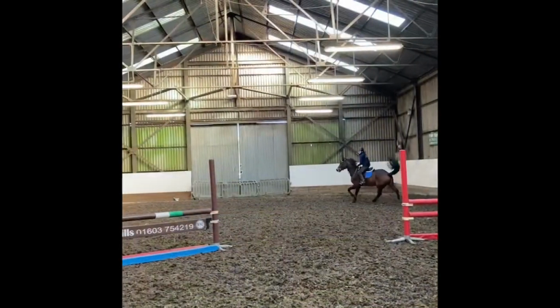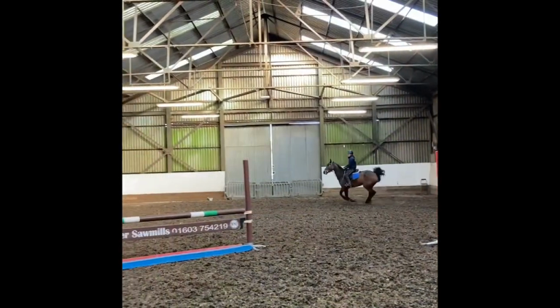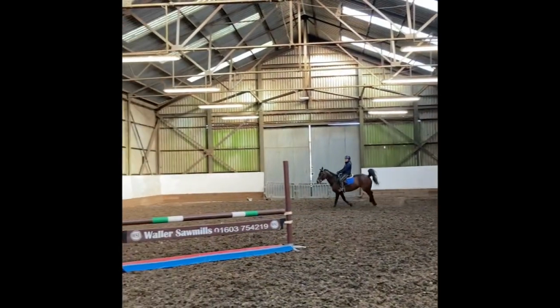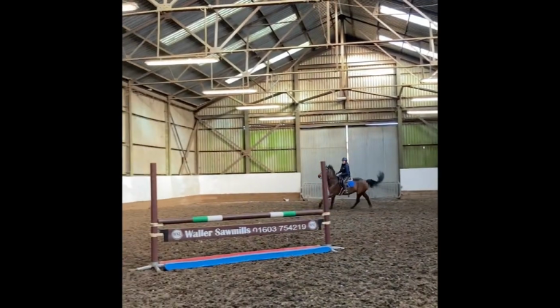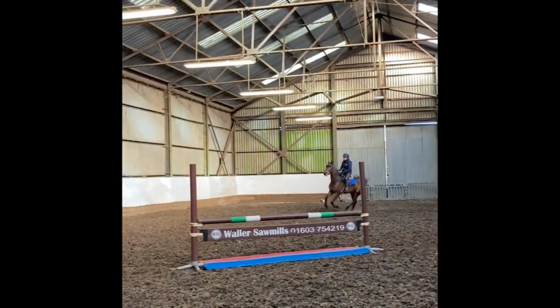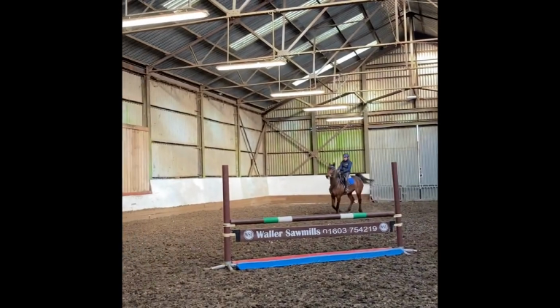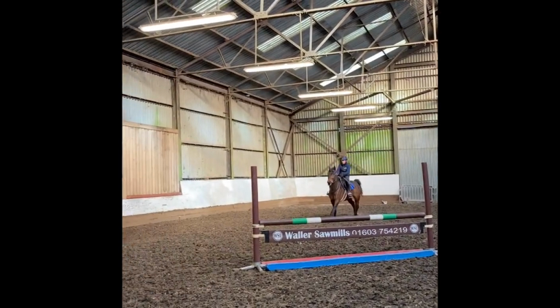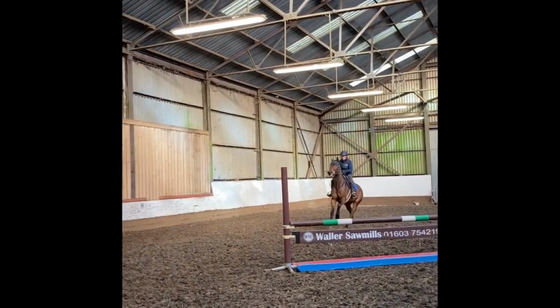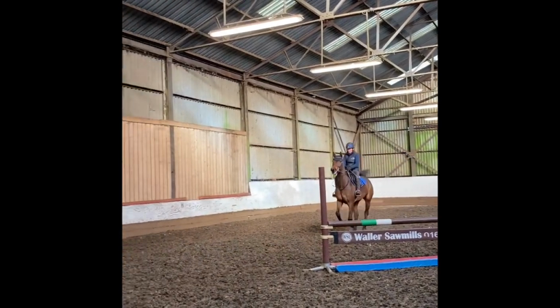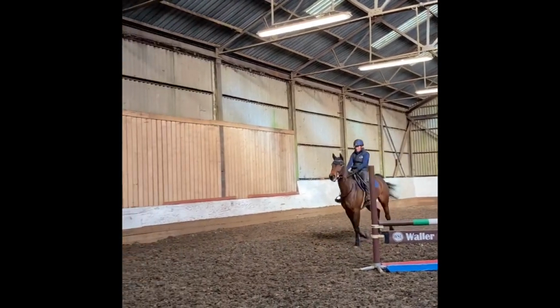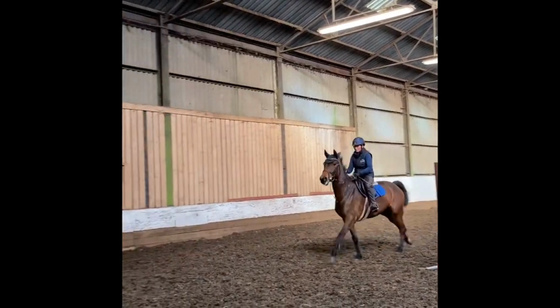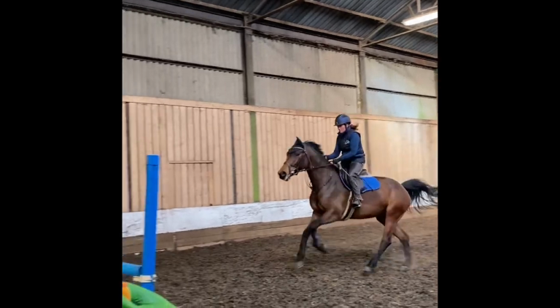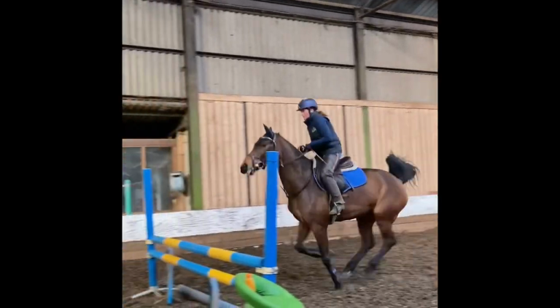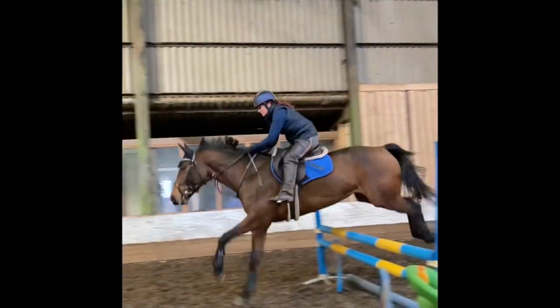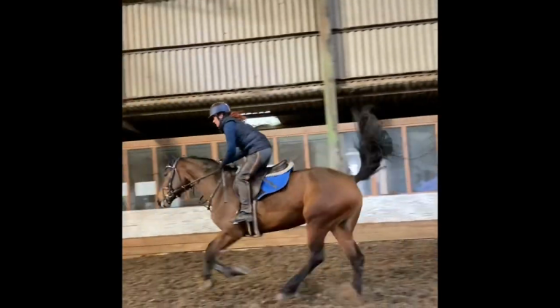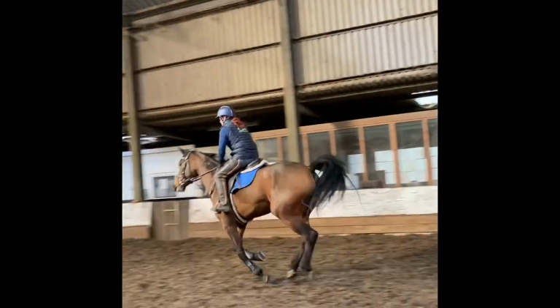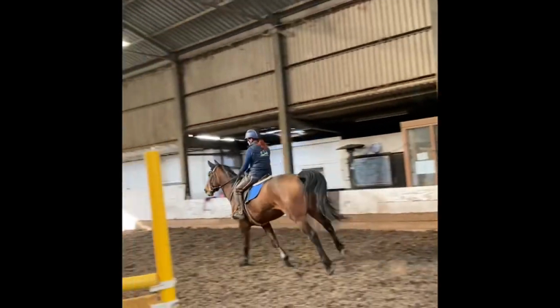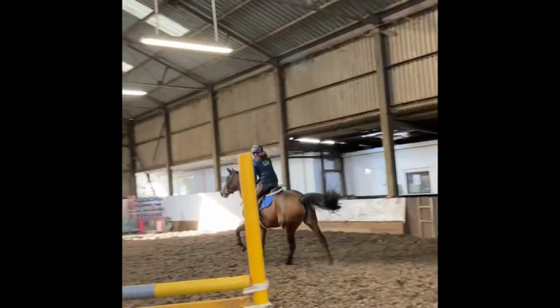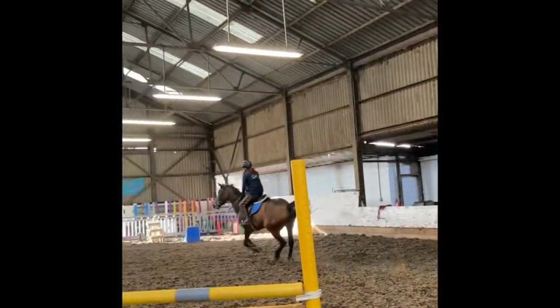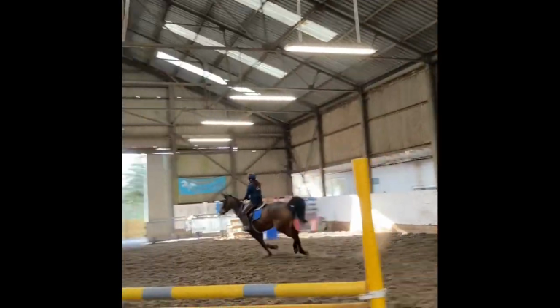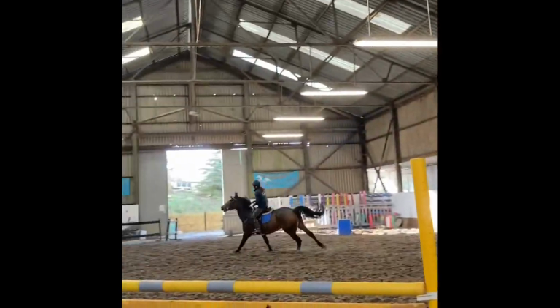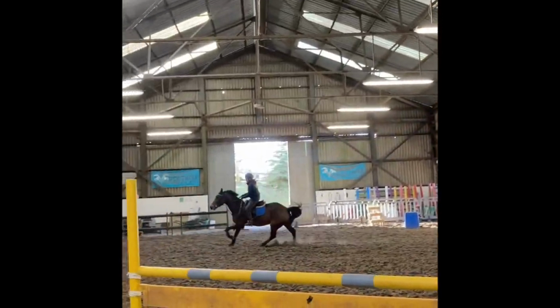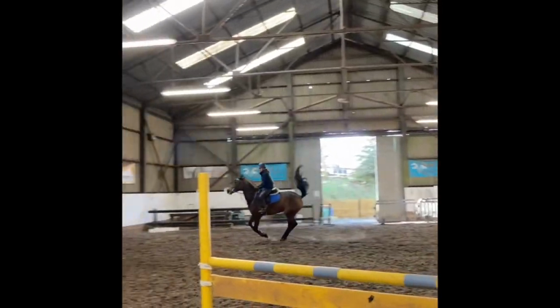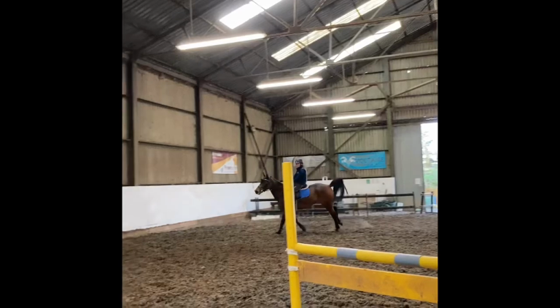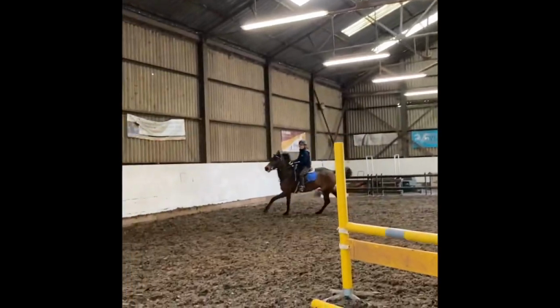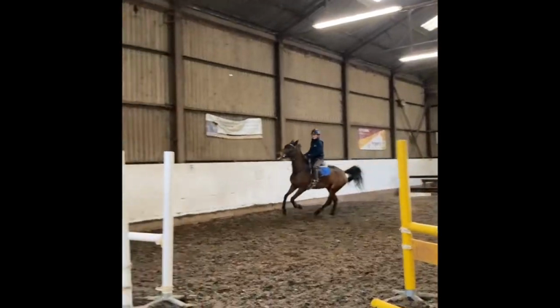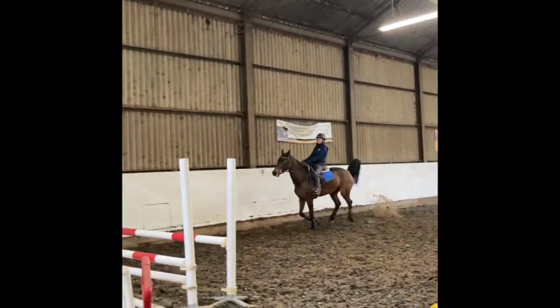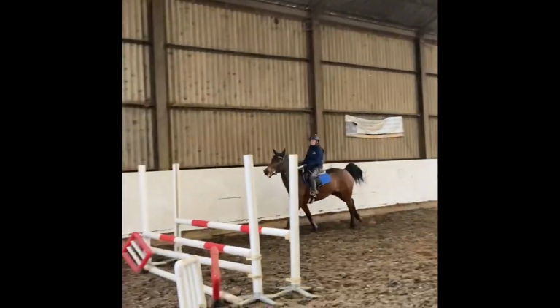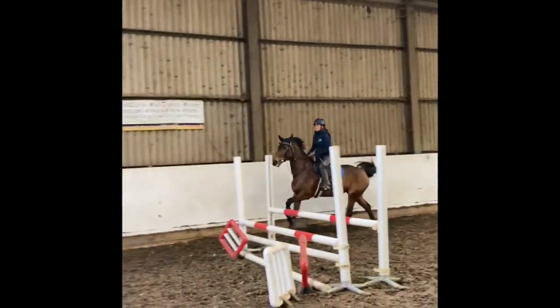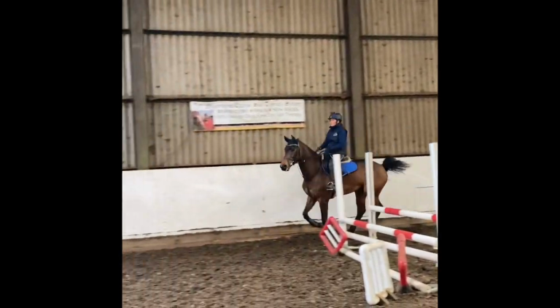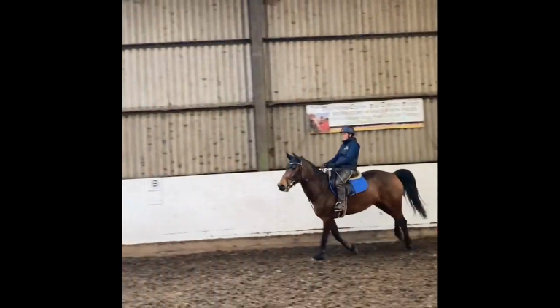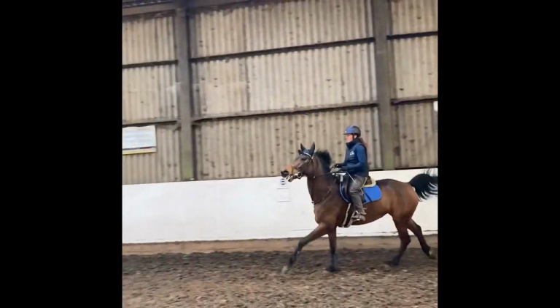Hi there, so I thought I'd do a voiceover, just showing you how three of my horses were jumping around today. It was quite nice because we'd set up a little course of jumps because we haven't jumped them for a while.